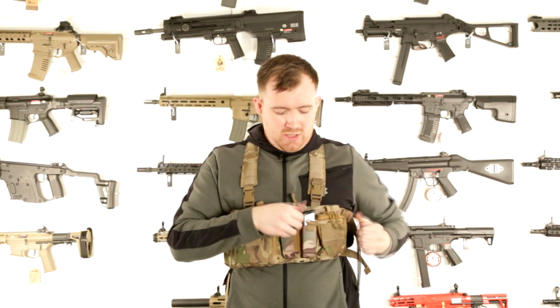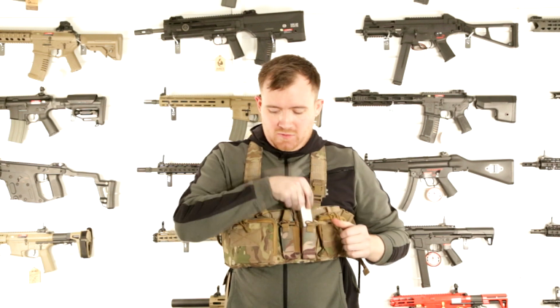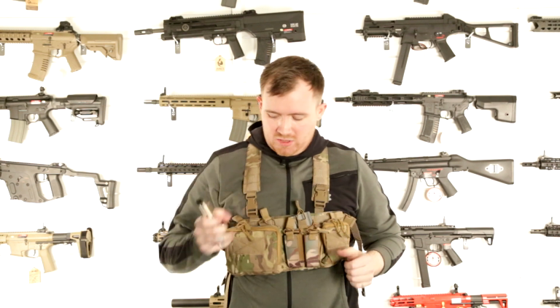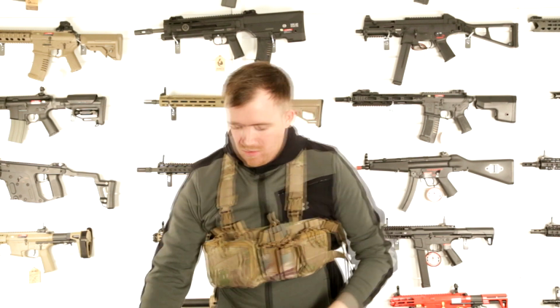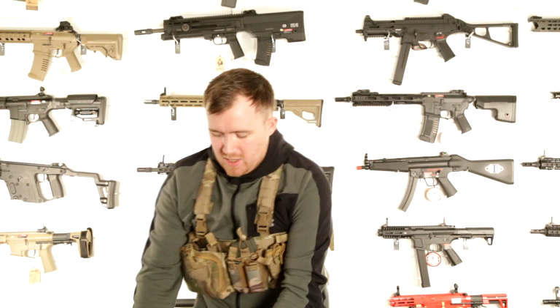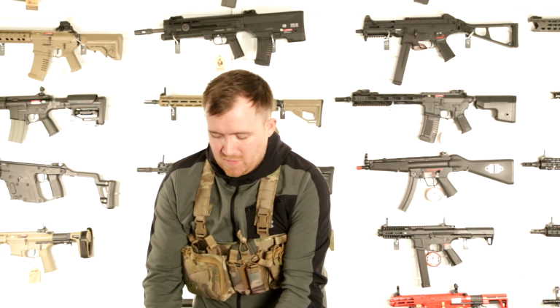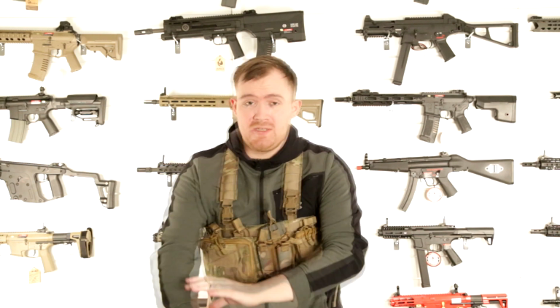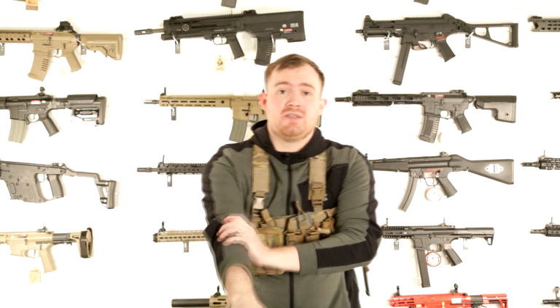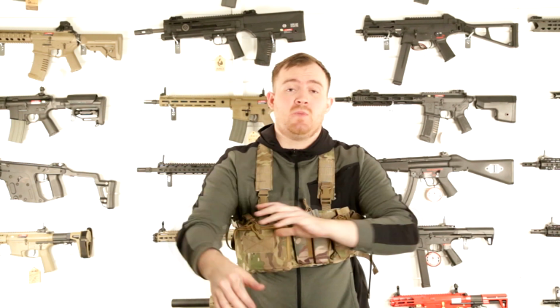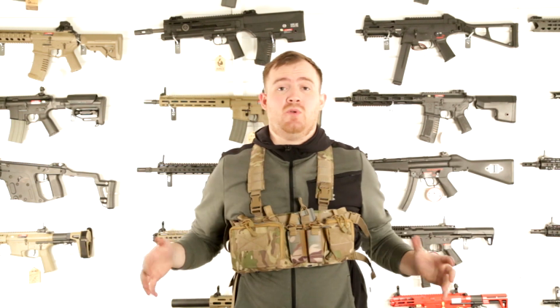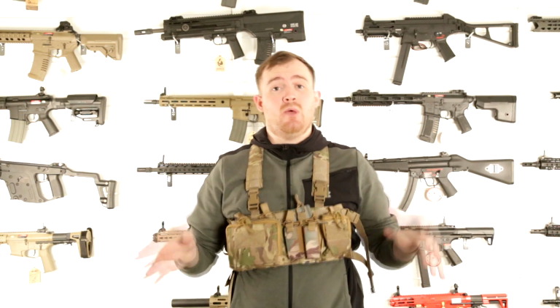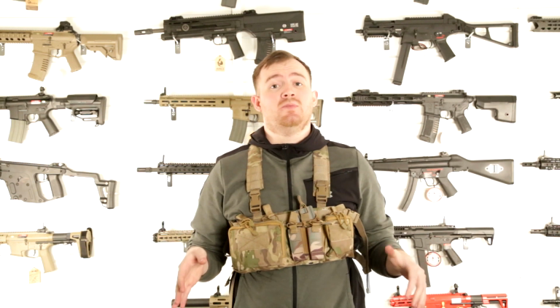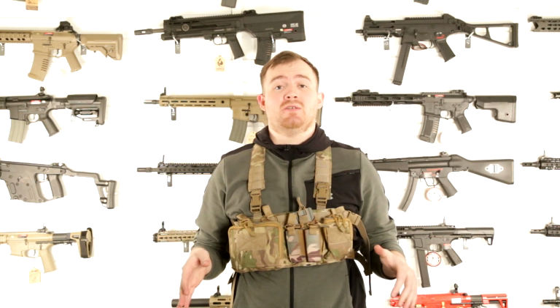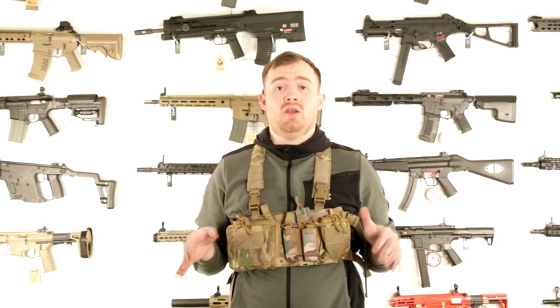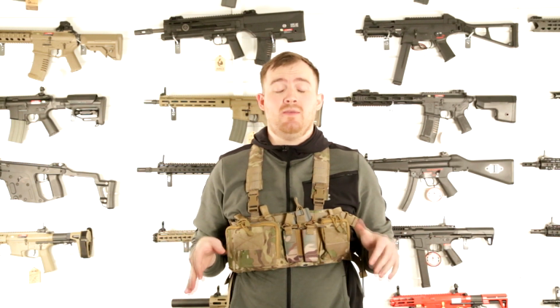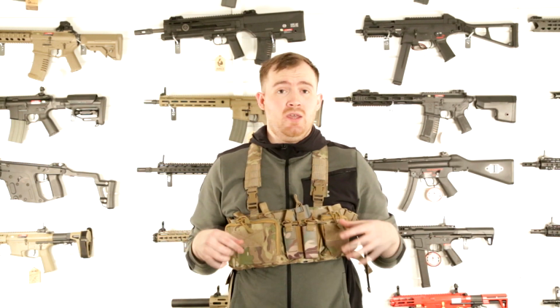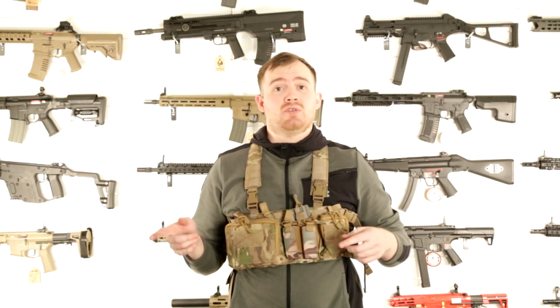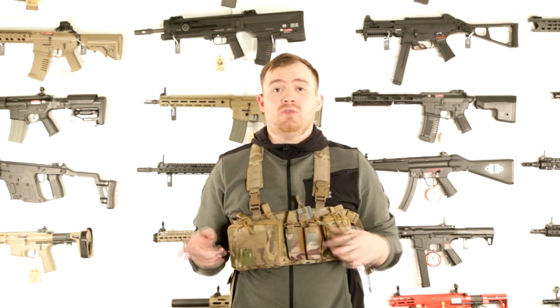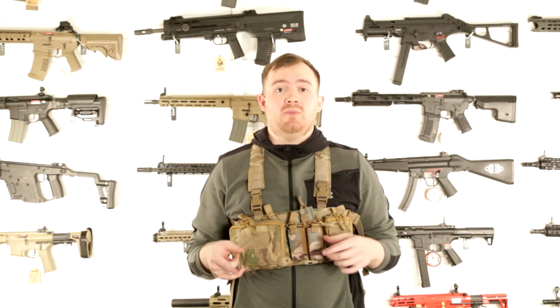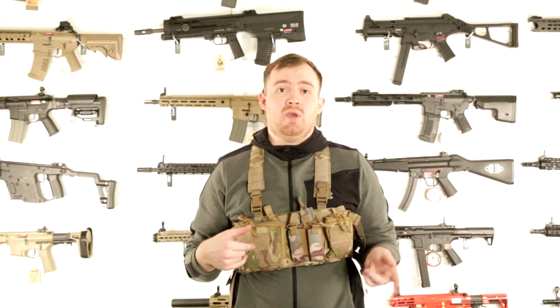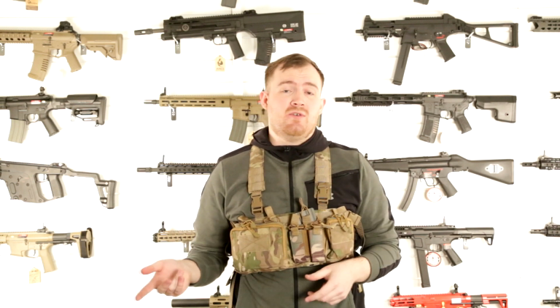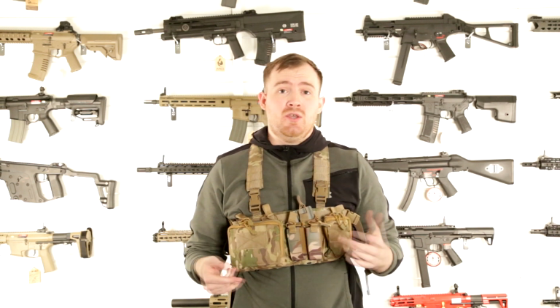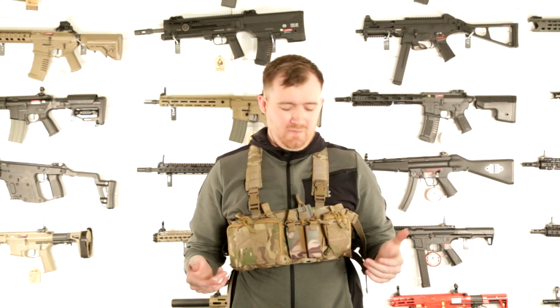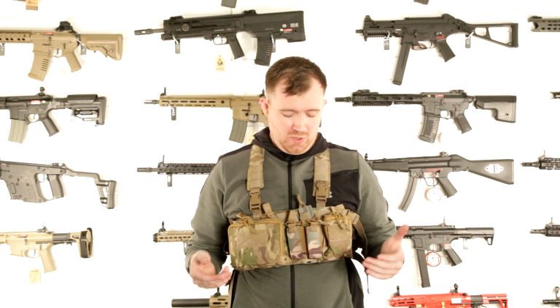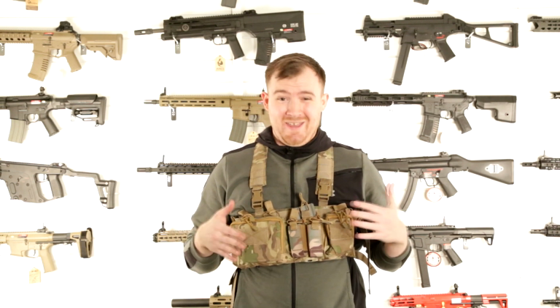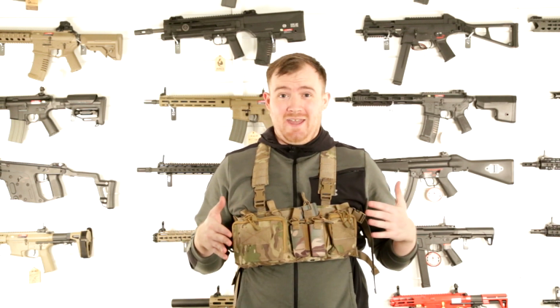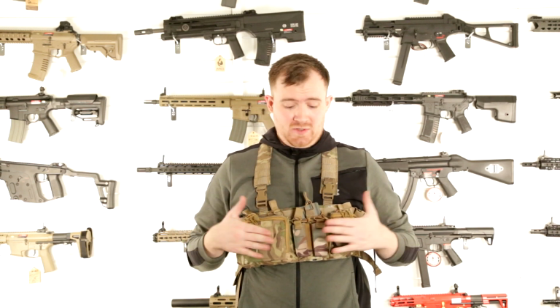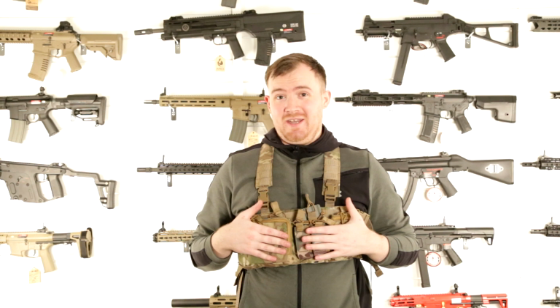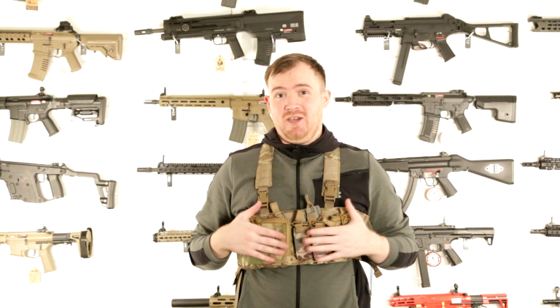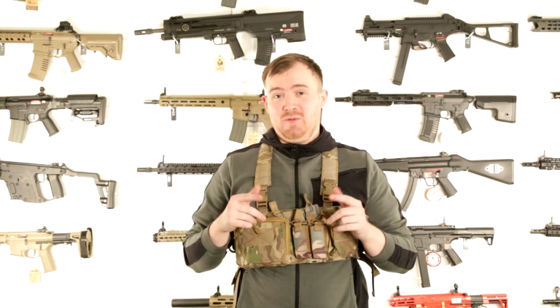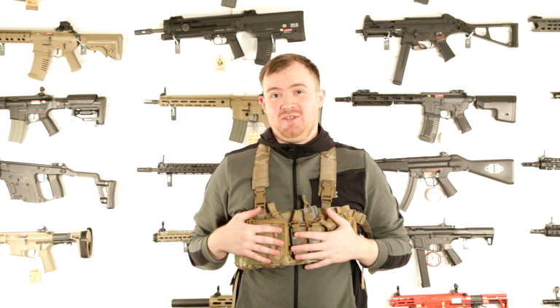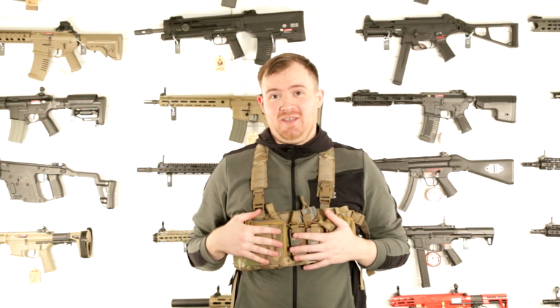Thanks for watching. For this and many of our standard and bespoke airsoft products, go to our website bespokeairsoft.co.uk. You can also follow us on all the social media platforms — Twitter, Instagram, YouTube, and Facebook. We'll see you in the next video — I hope you enjoyed this, thank you.